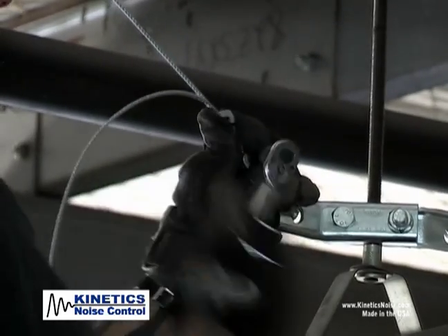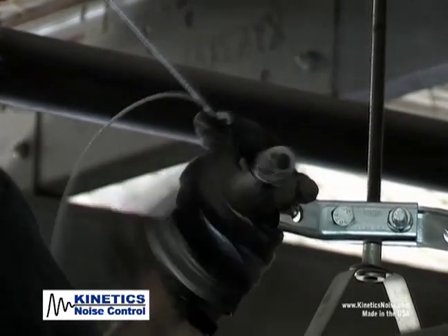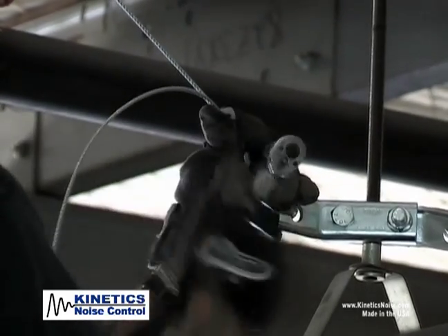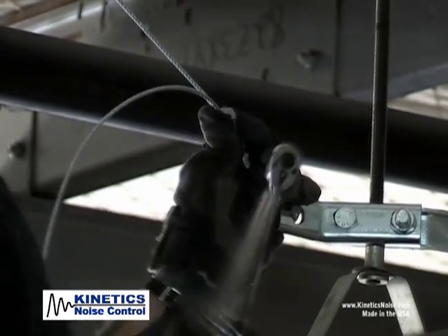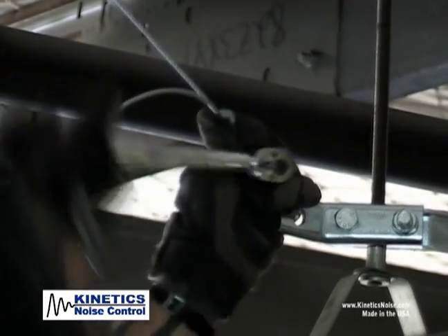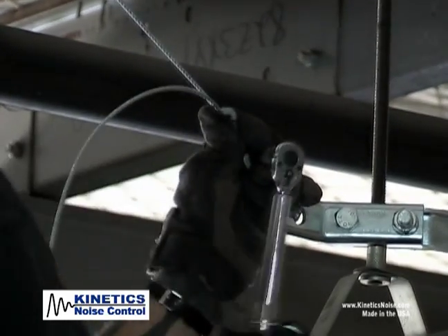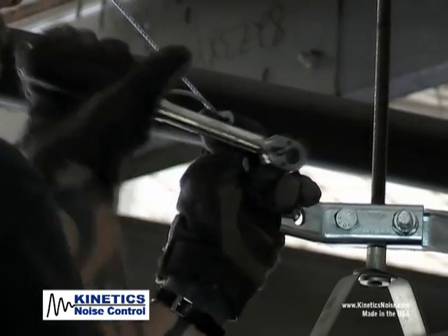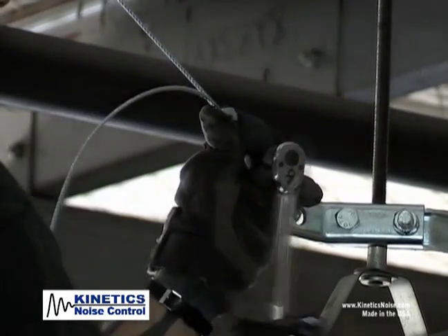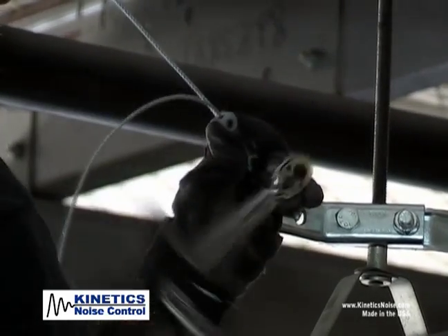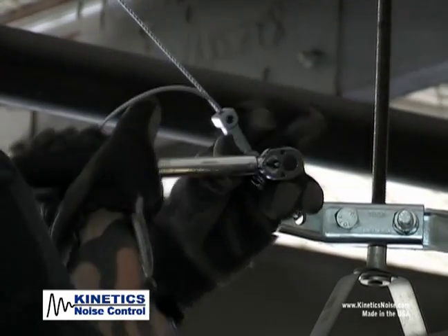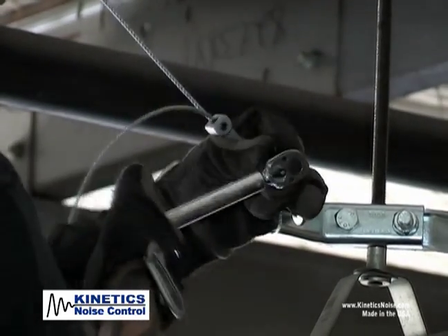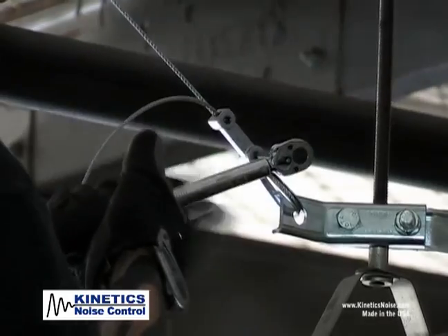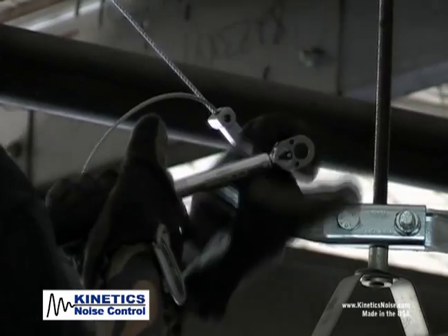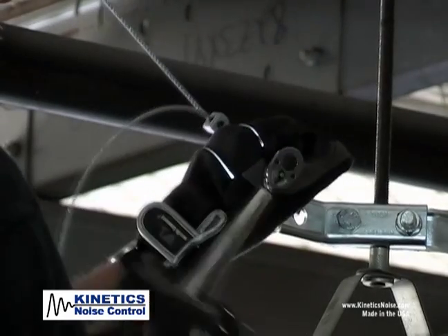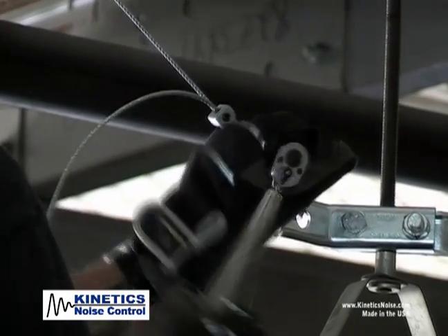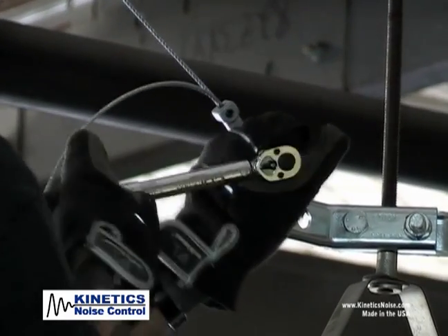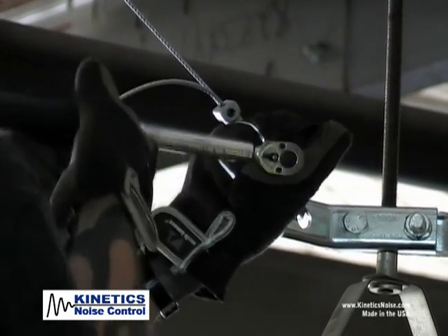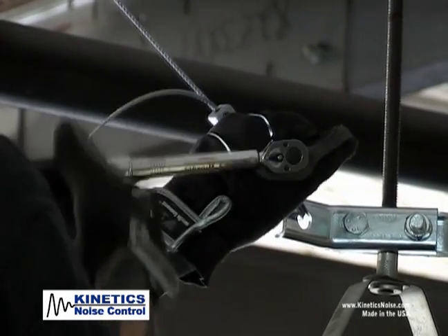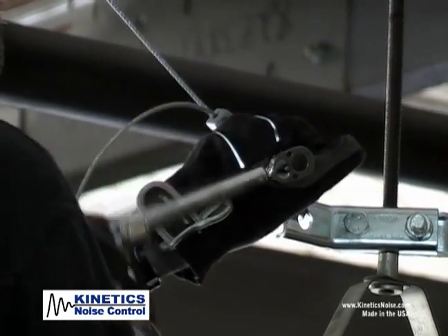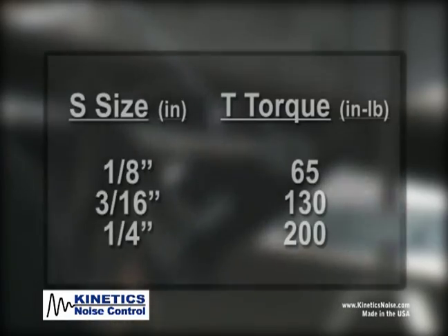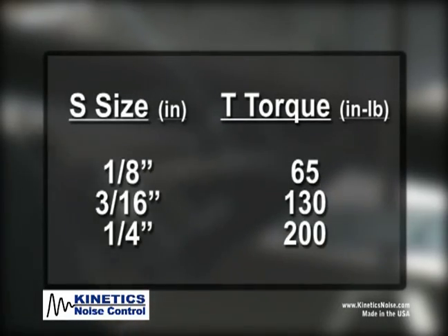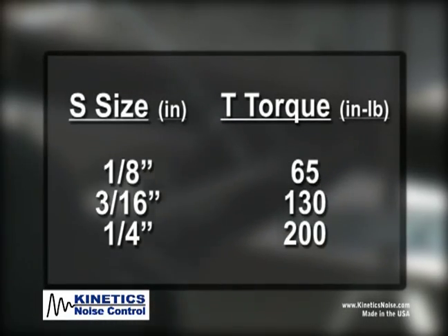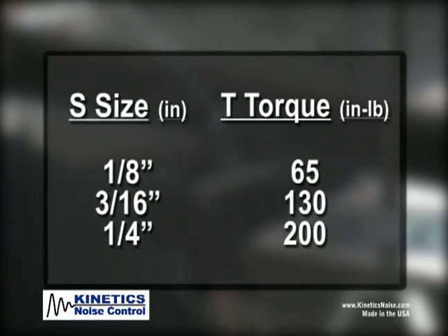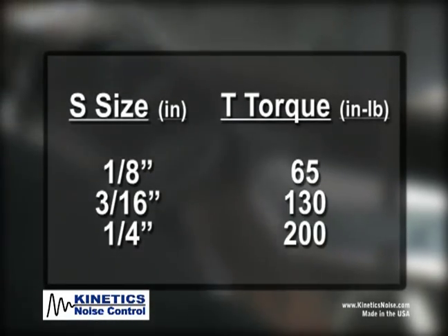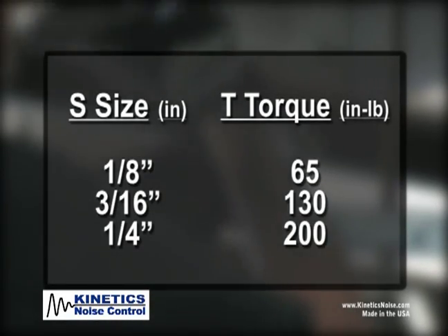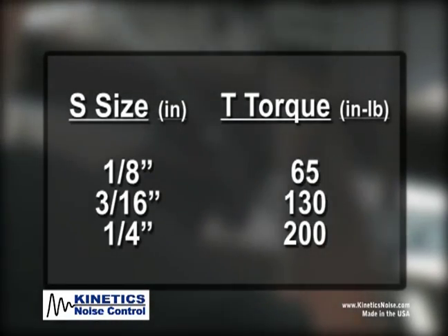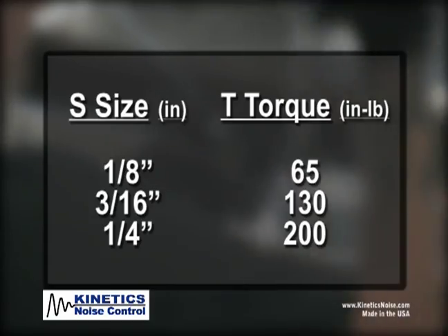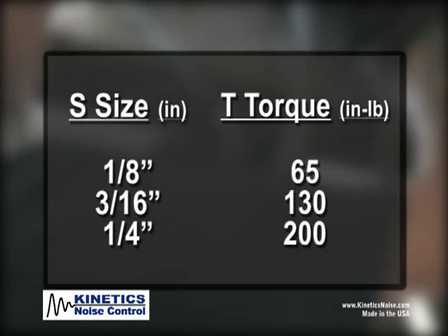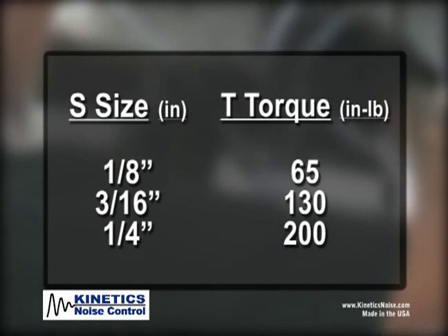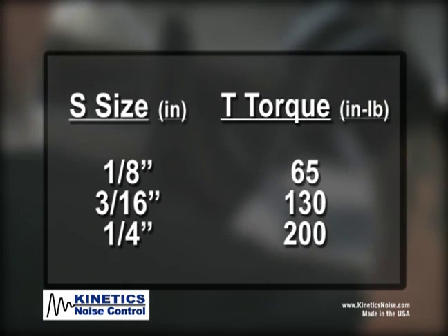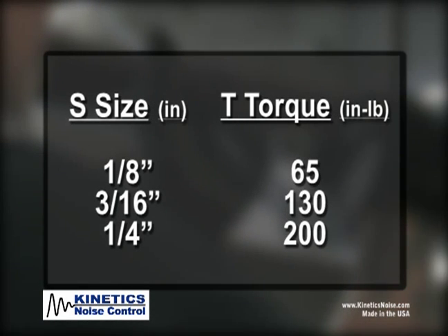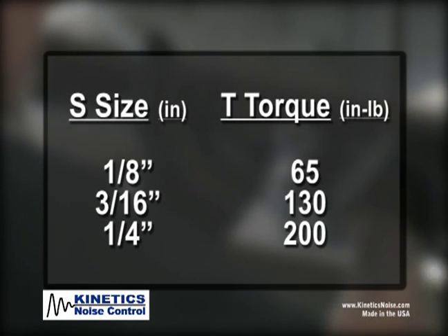Fully seat the set screws by using a tool to torque the set screws to the appropriate torque for the size of the cable. Start with the set screw closest to the loop and work out to the tail end of the cable.